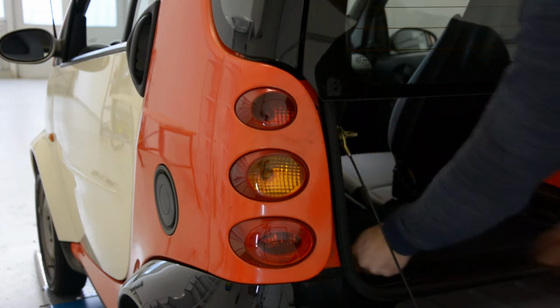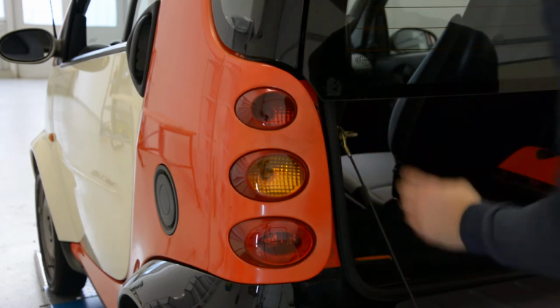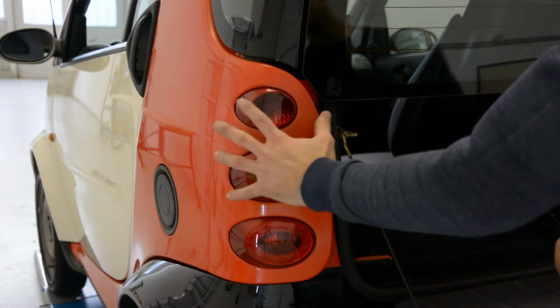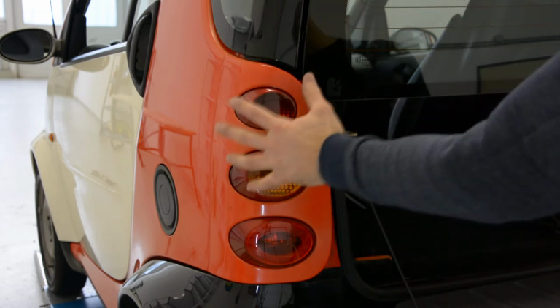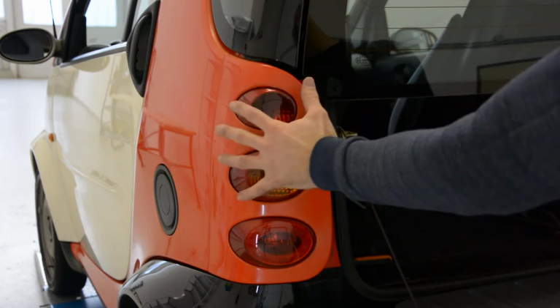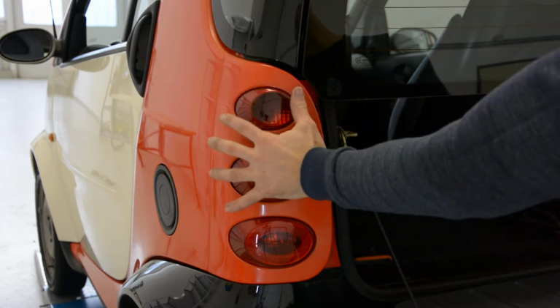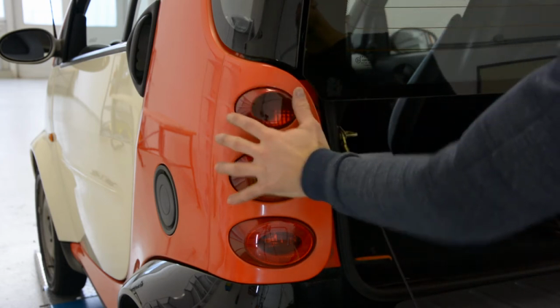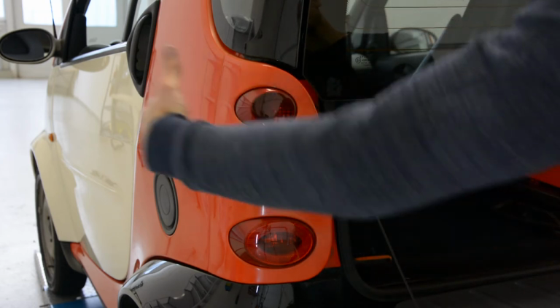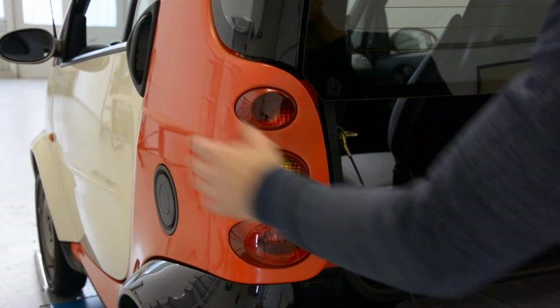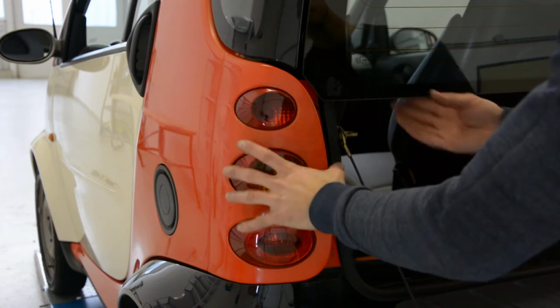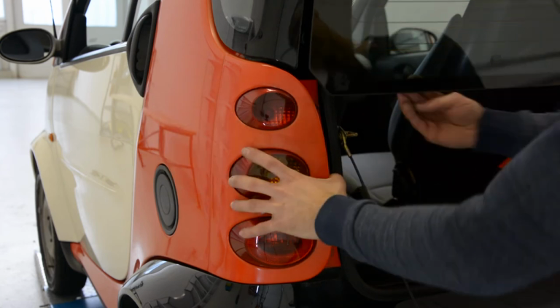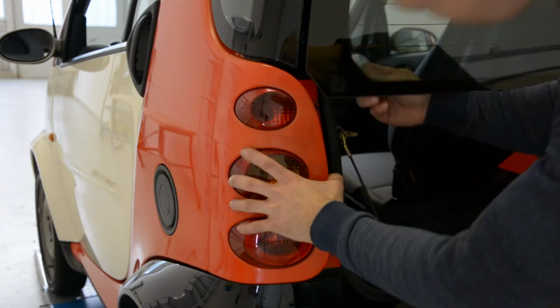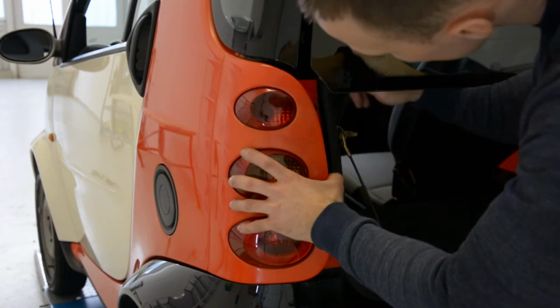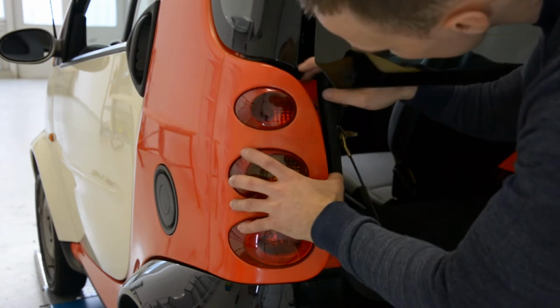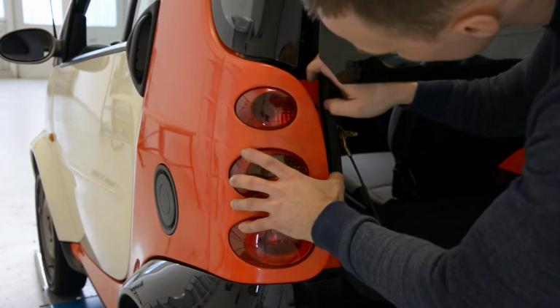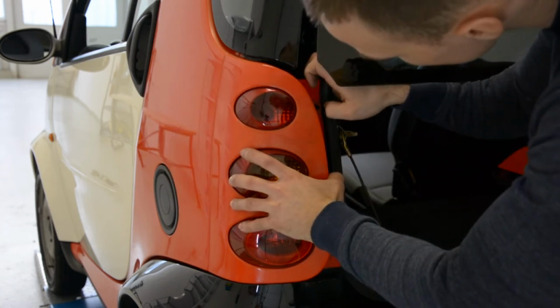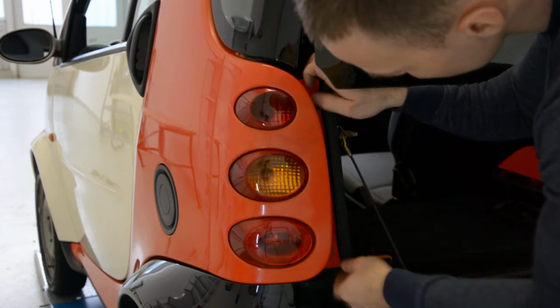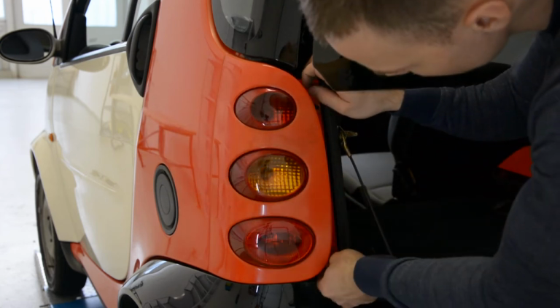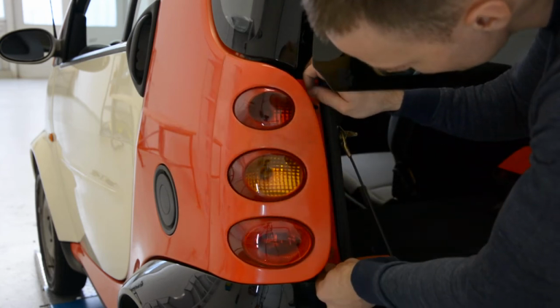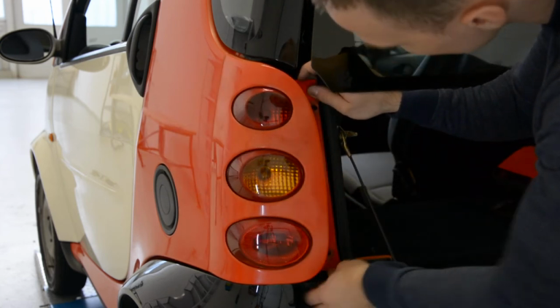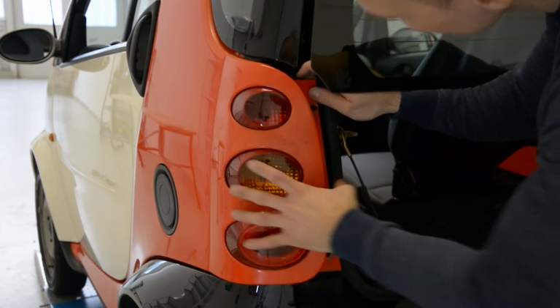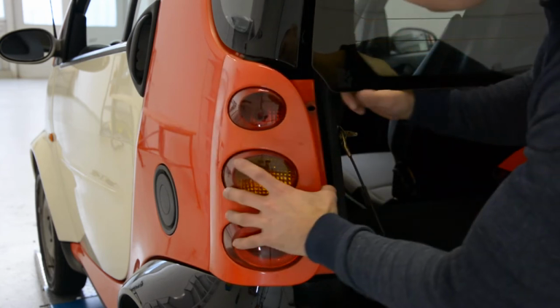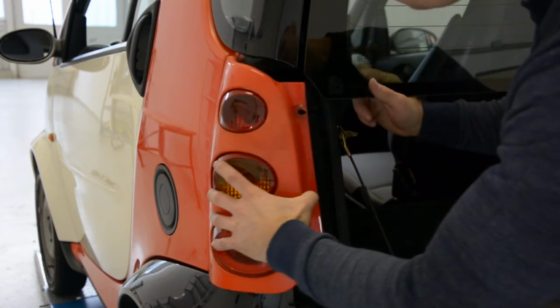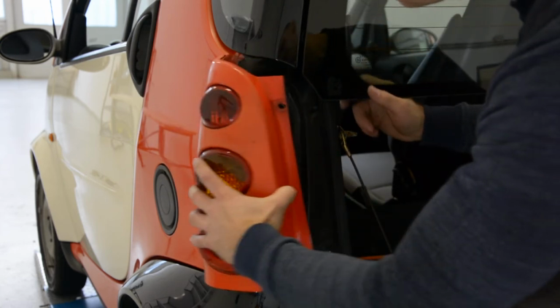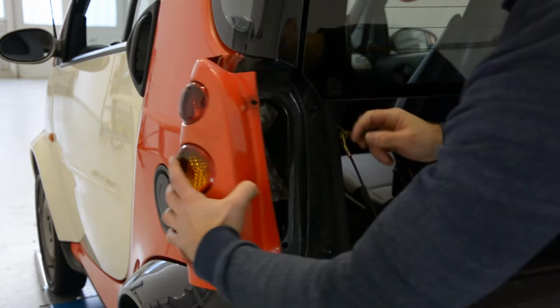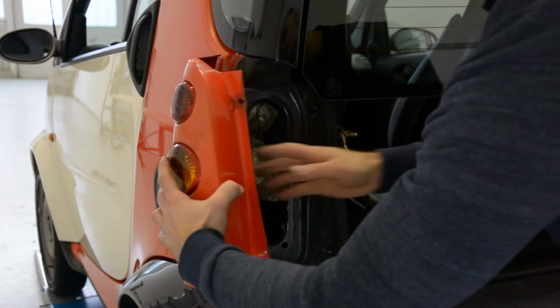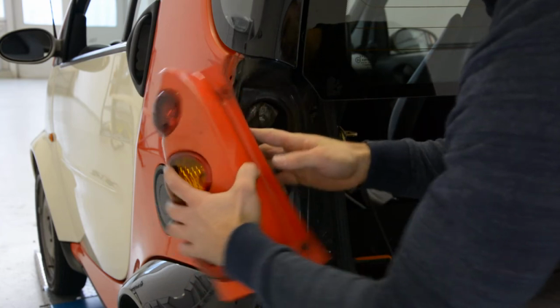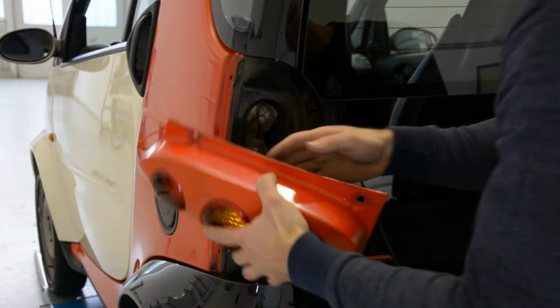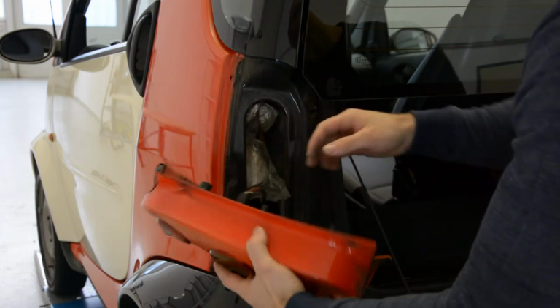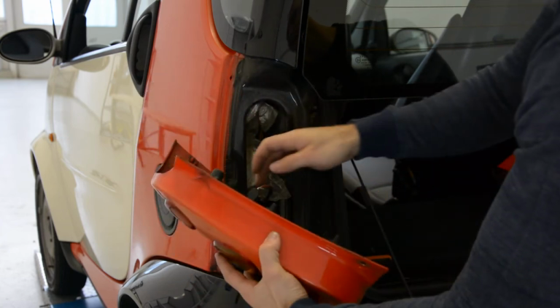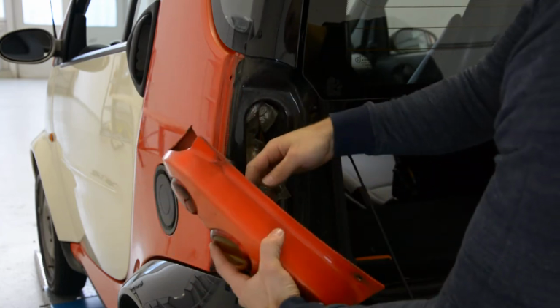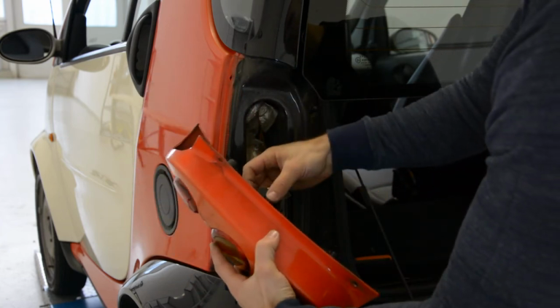After that, this piece came out like this. Unplug the cable.